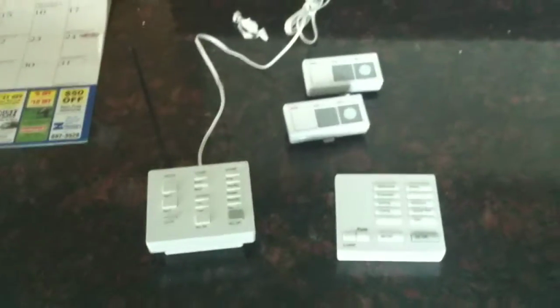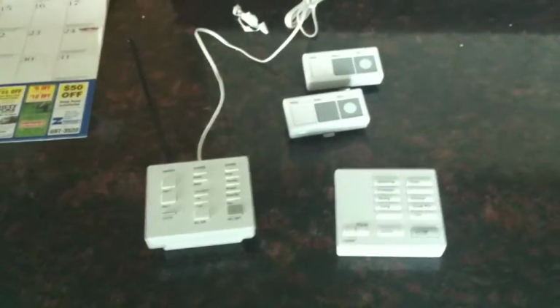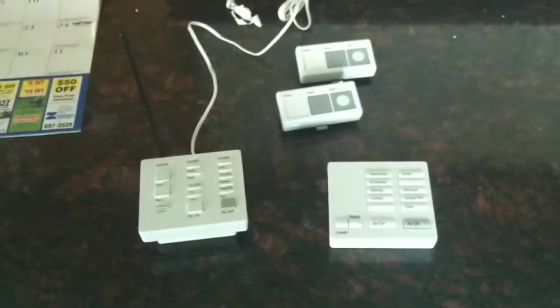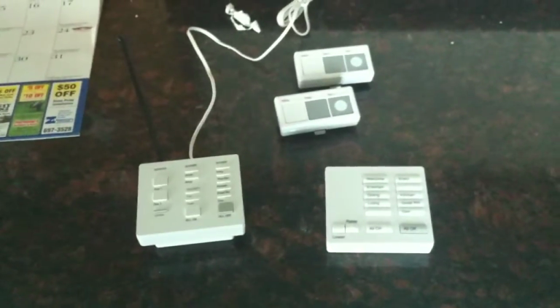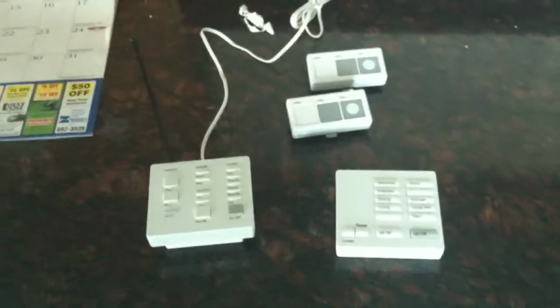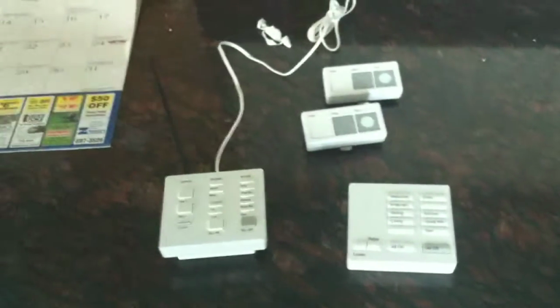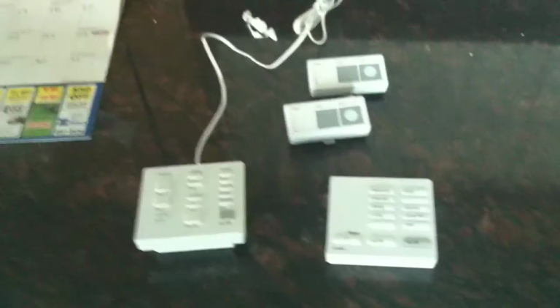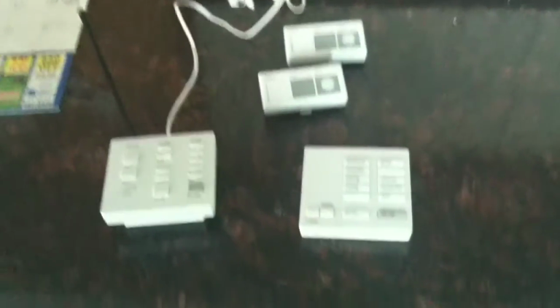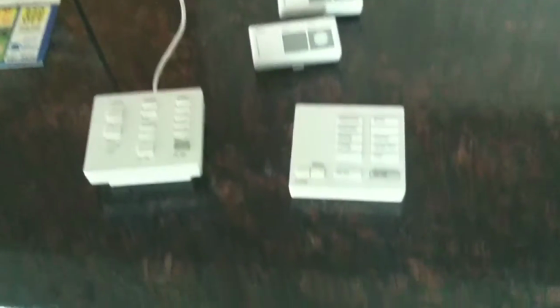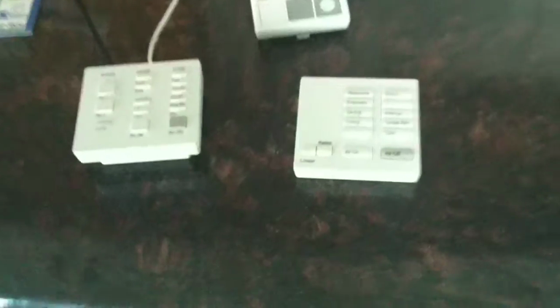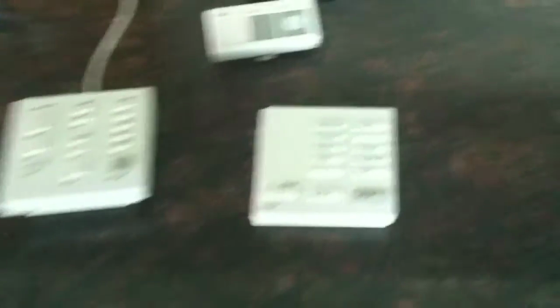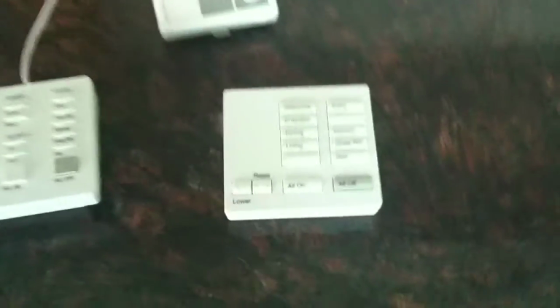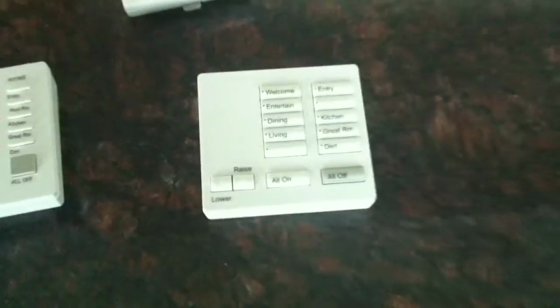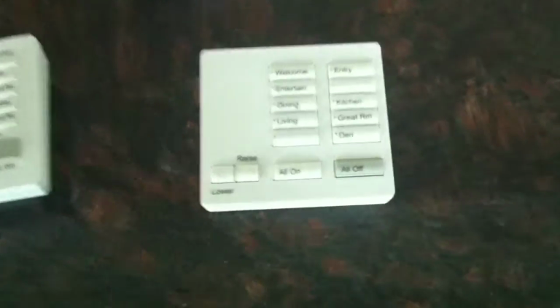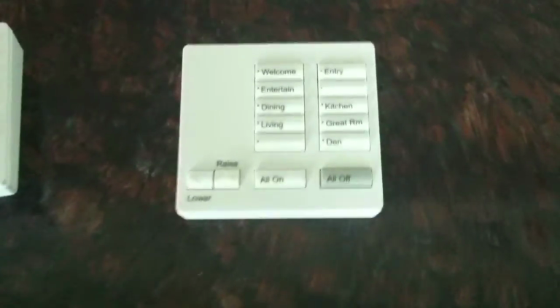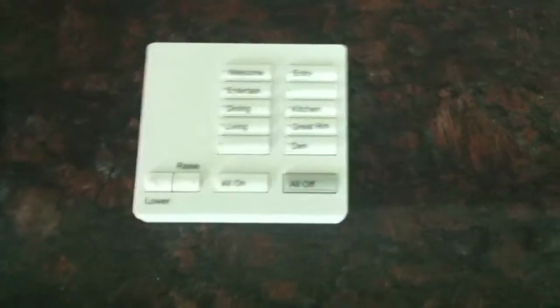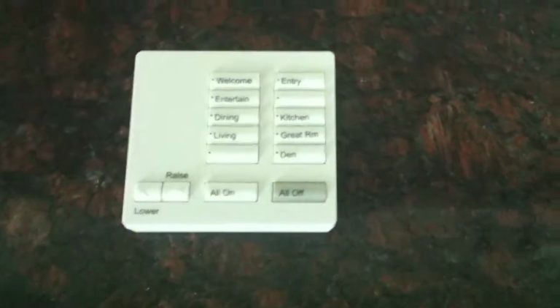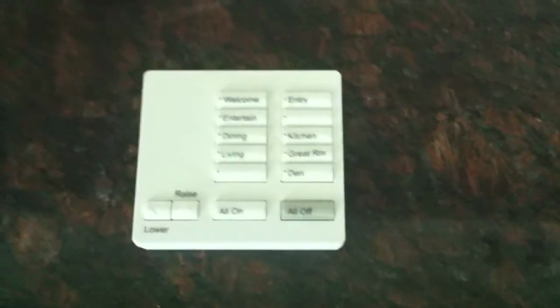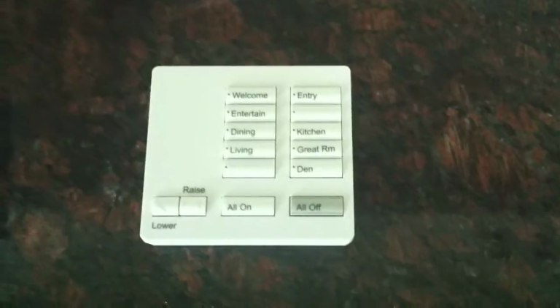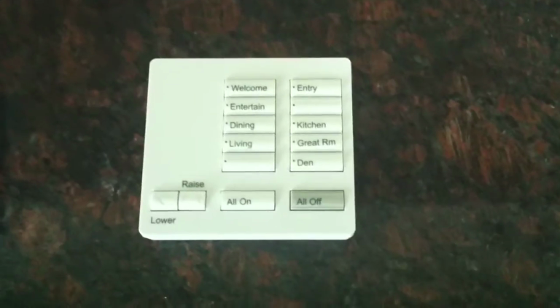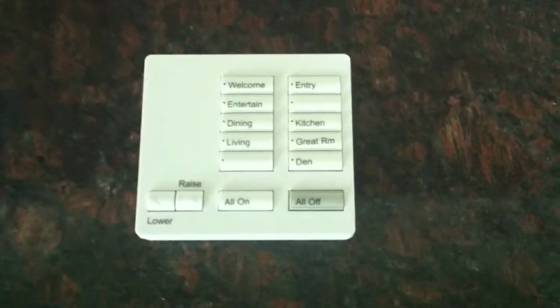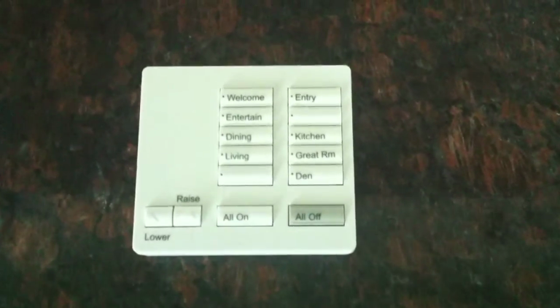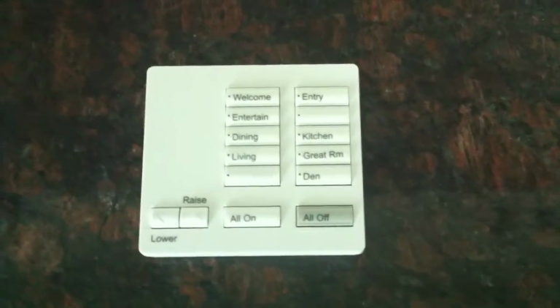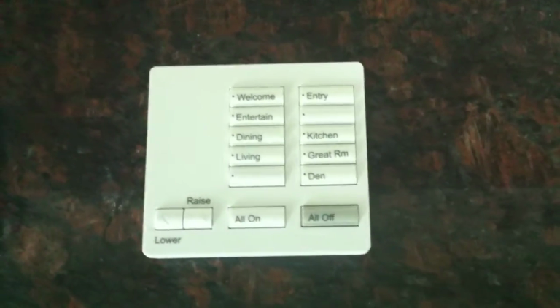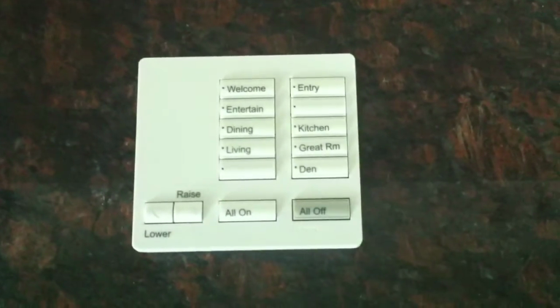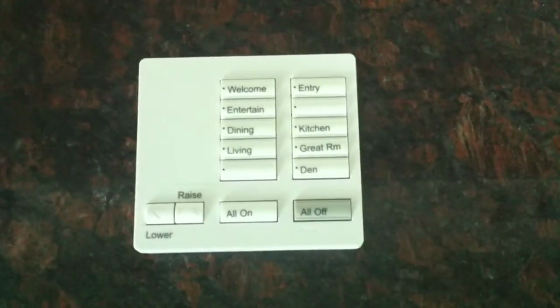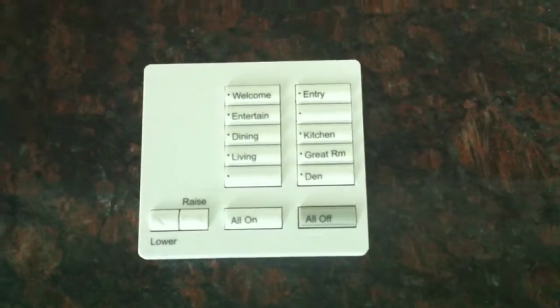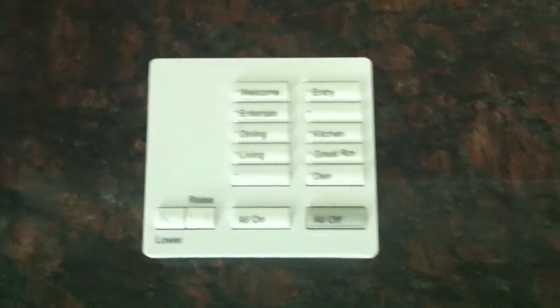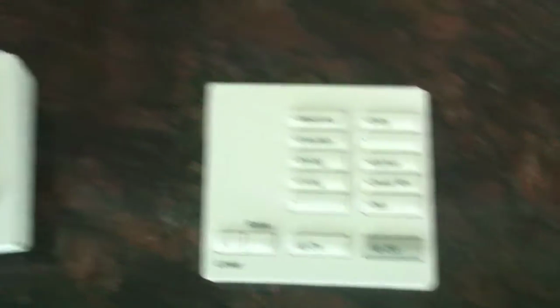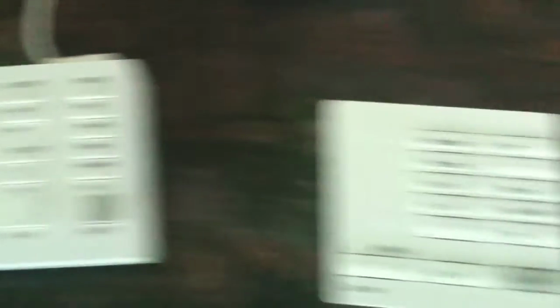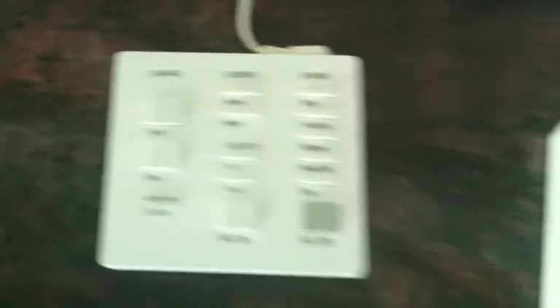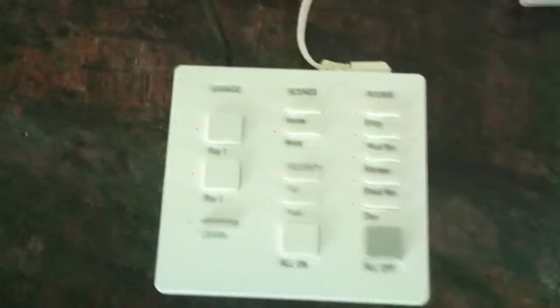Everything here is still very much a mess, but these are the new Radio Raw dimmers I got — not Radio Raw 2, though. Got them on the employee sale.